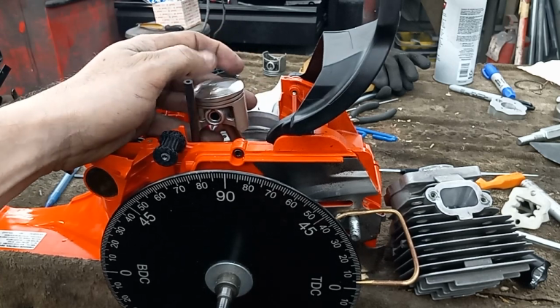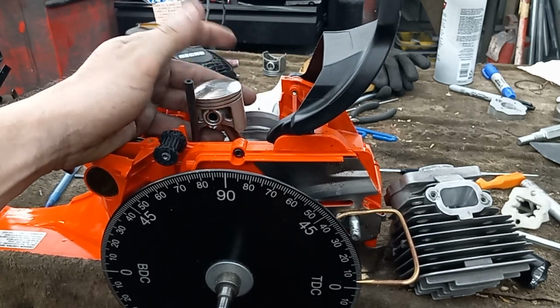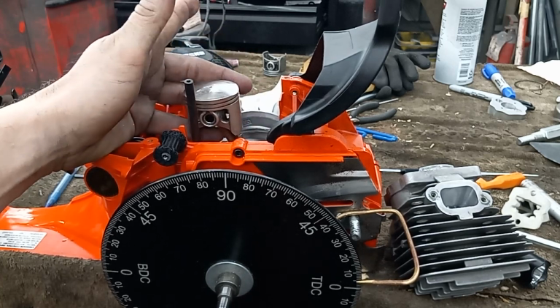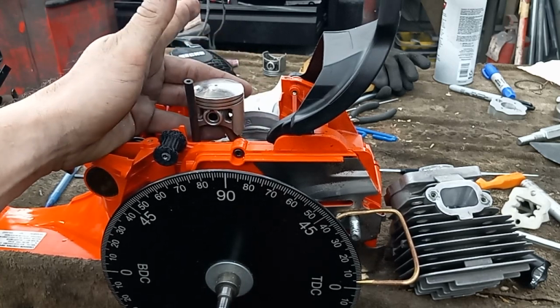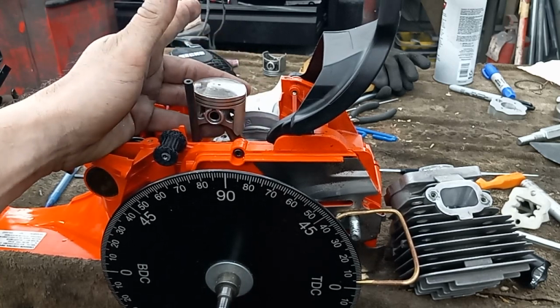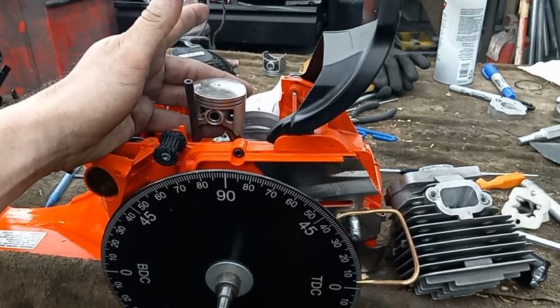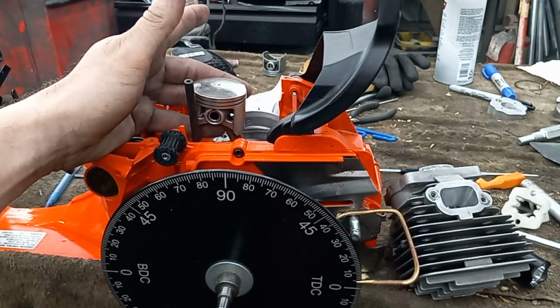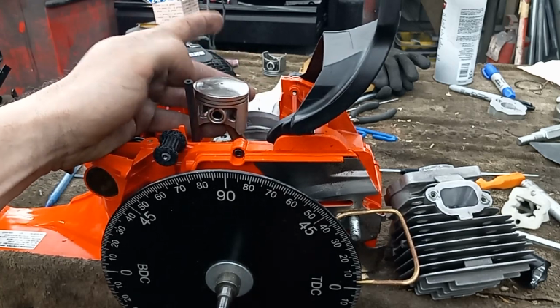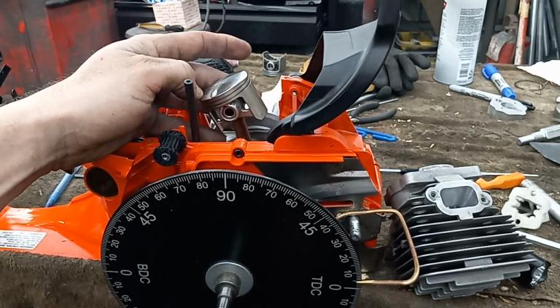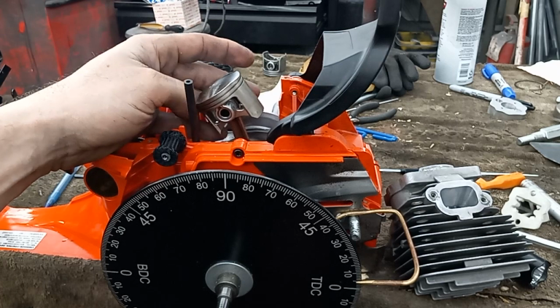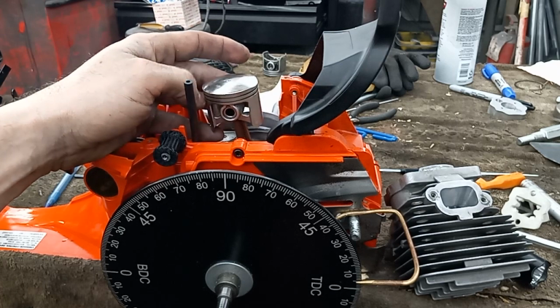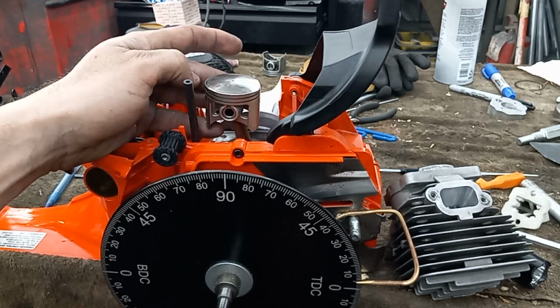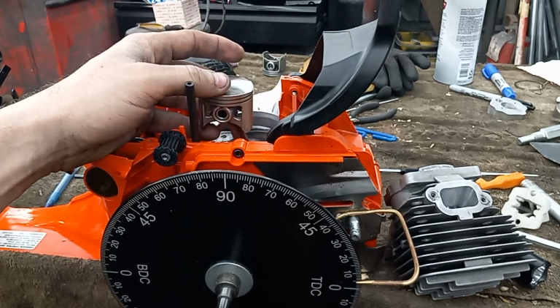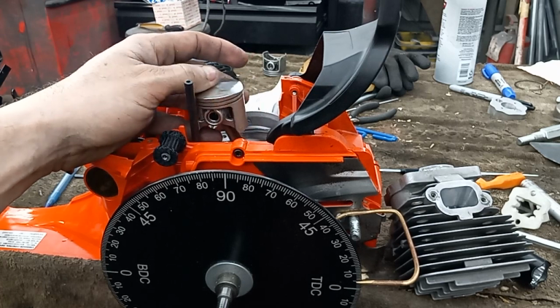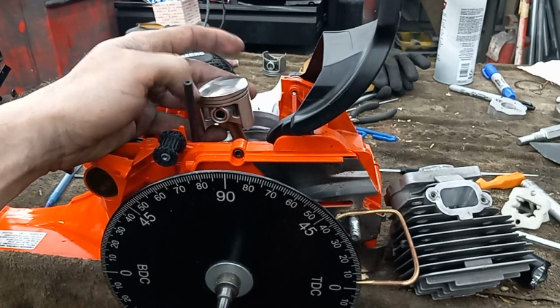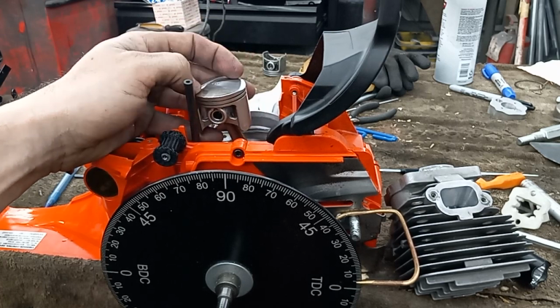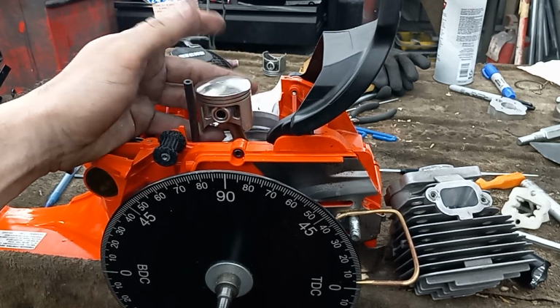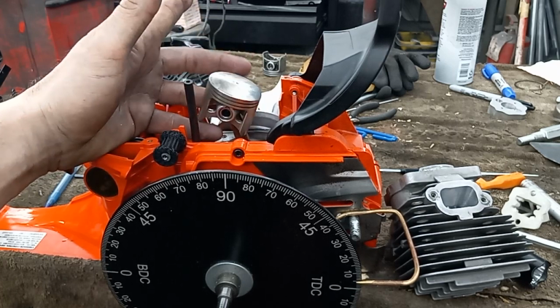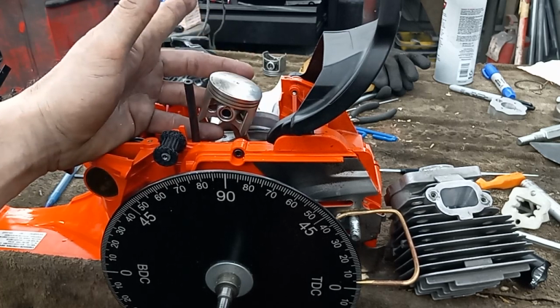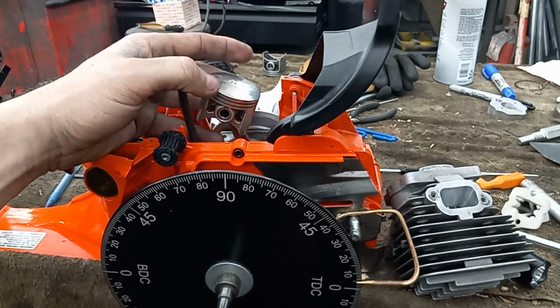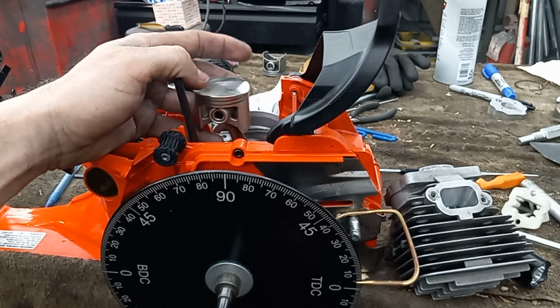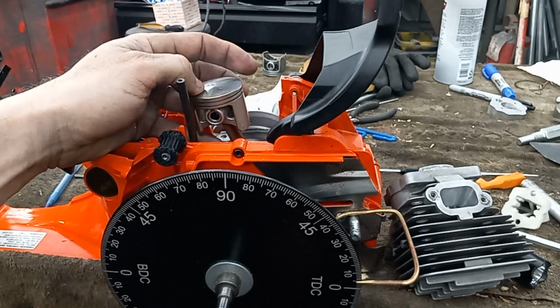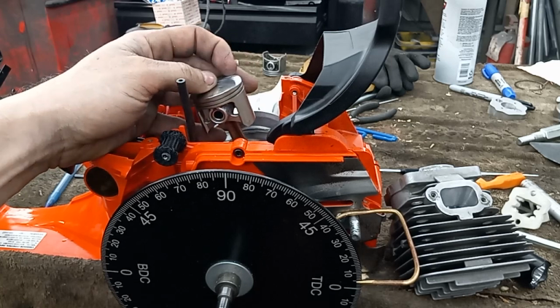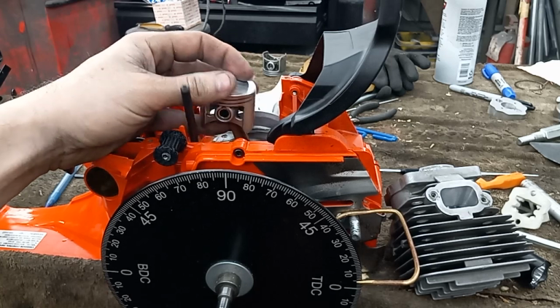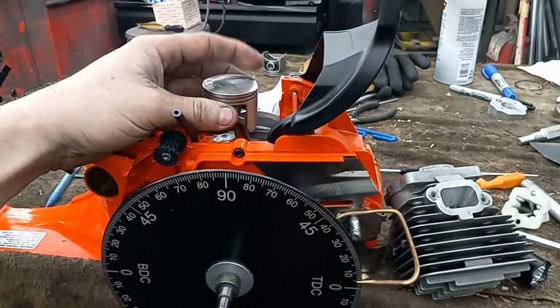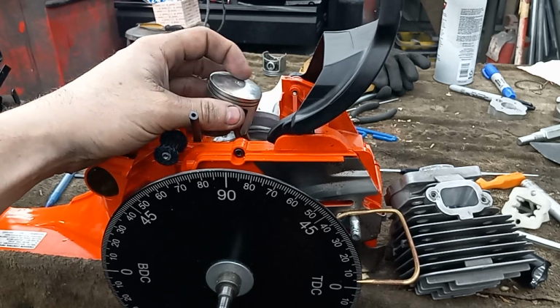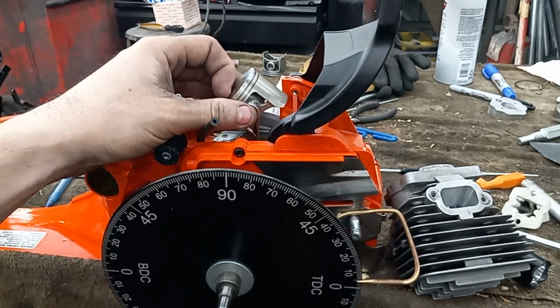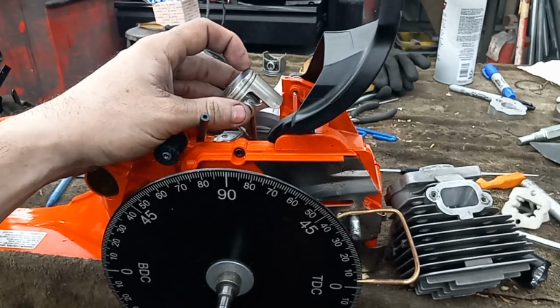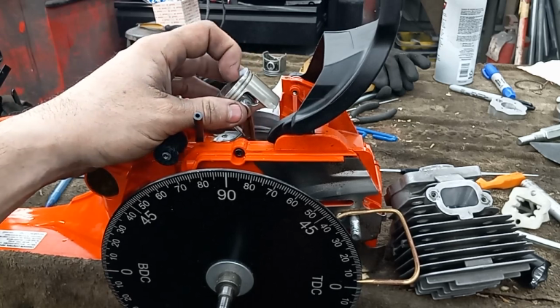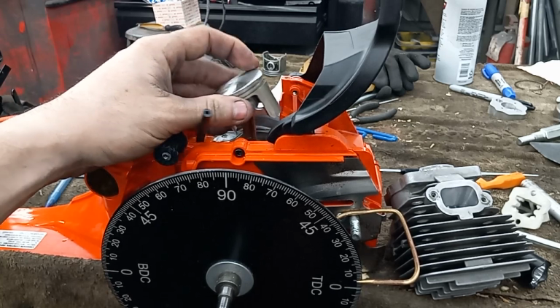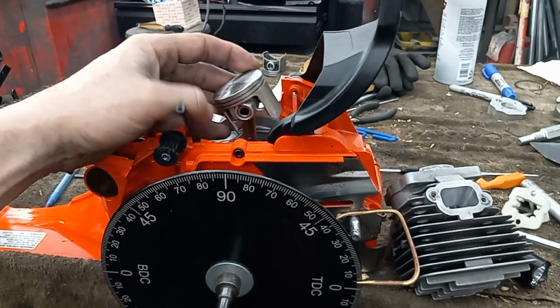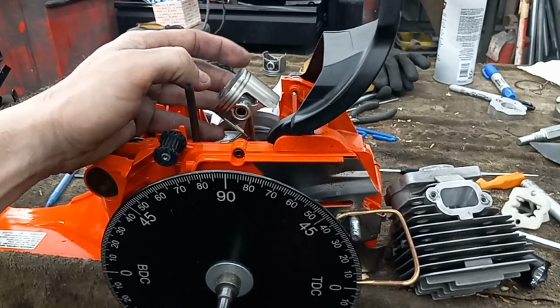Right now the exhaust is at 96. If I'm not happy with the power or it's too much RPM or something, all I got to do is buy another piston, rework it, and I can take six degrees out of the exhaust just by a piston swap.